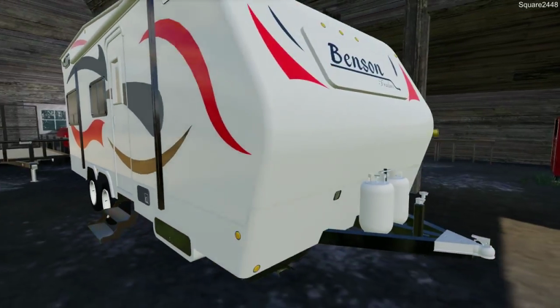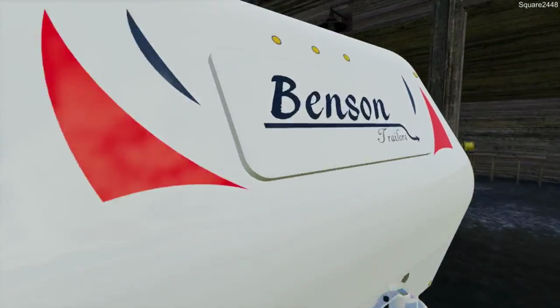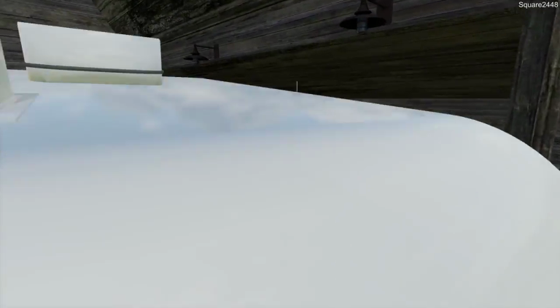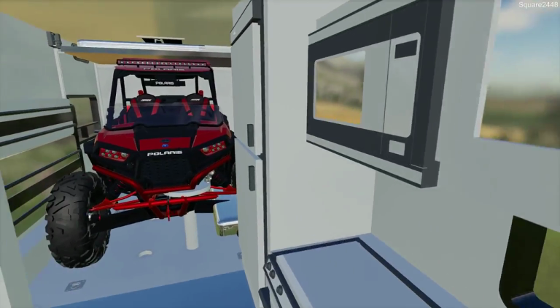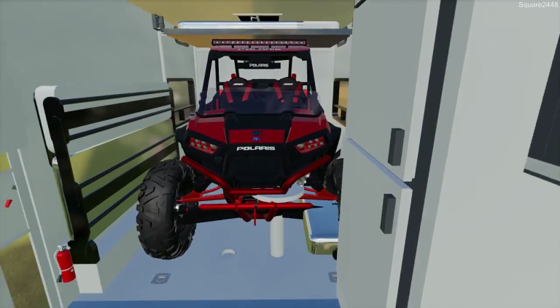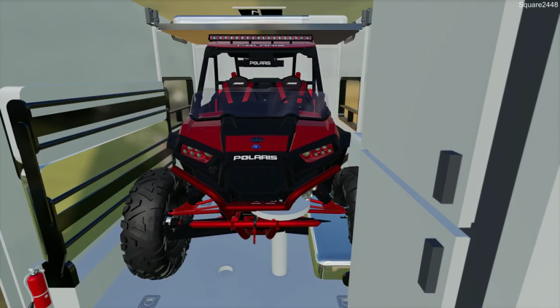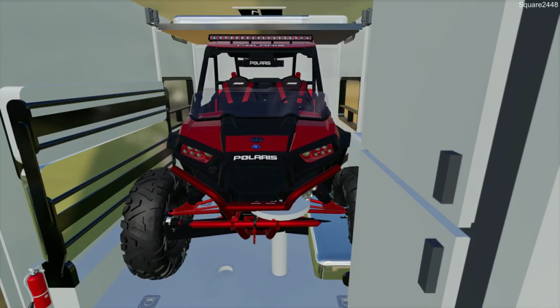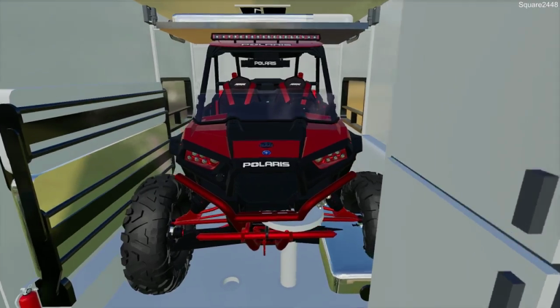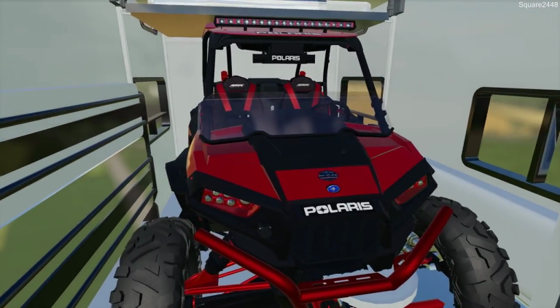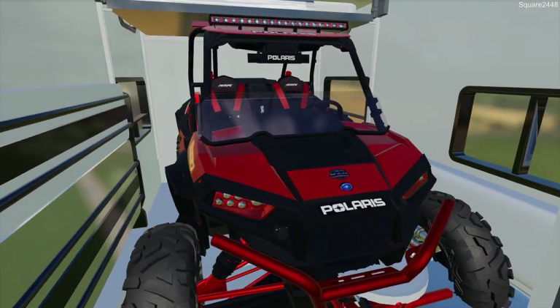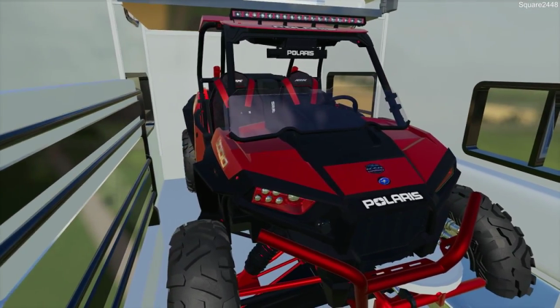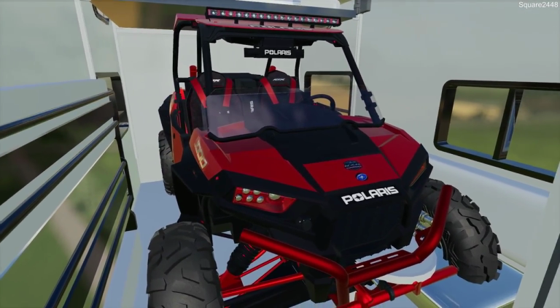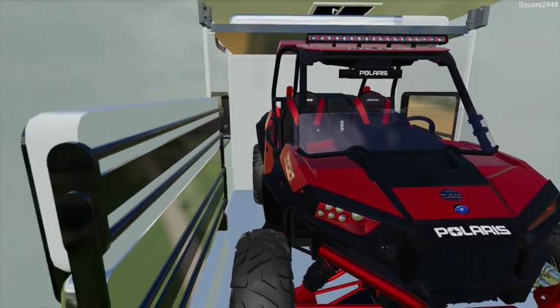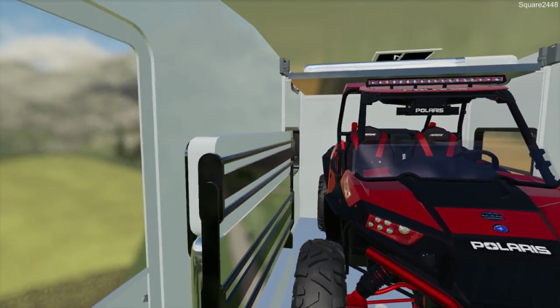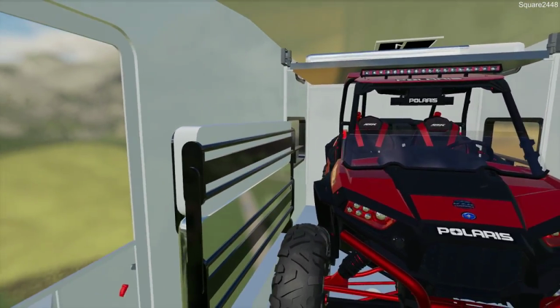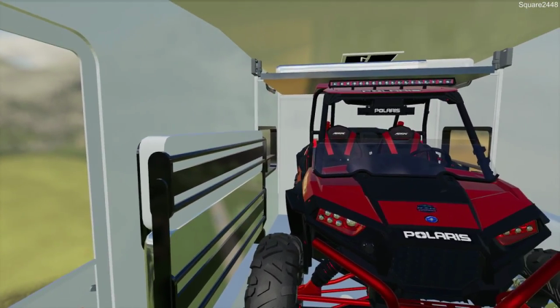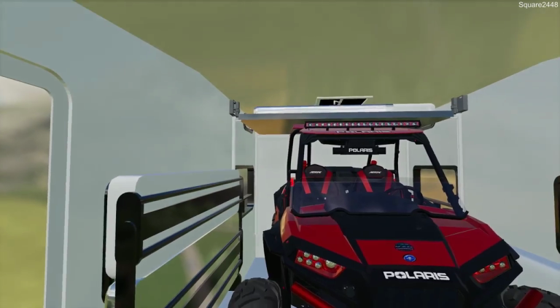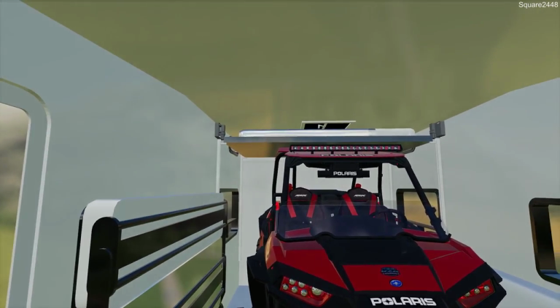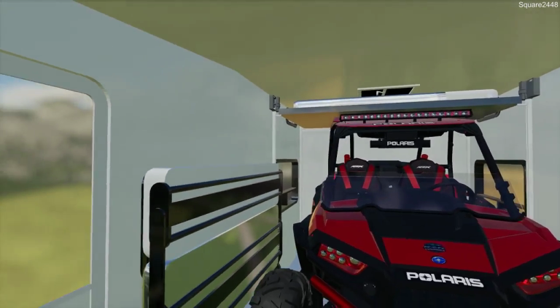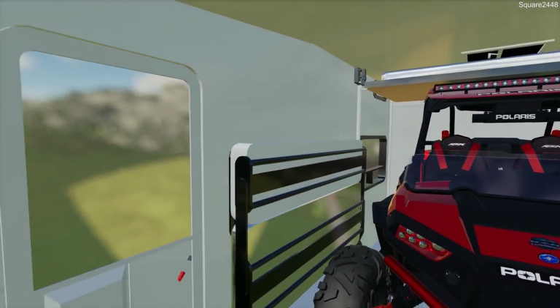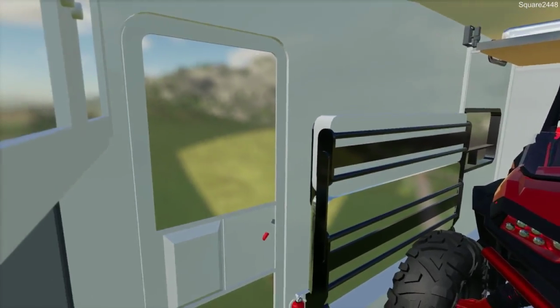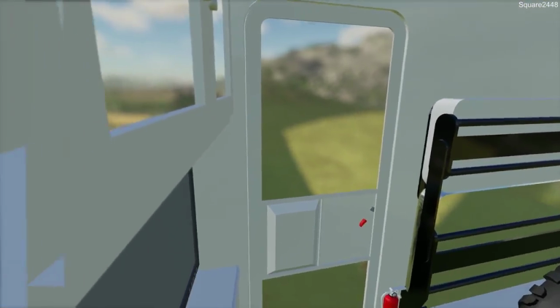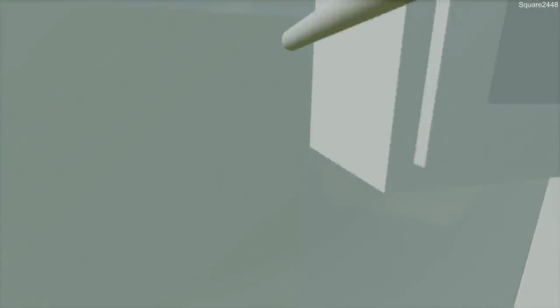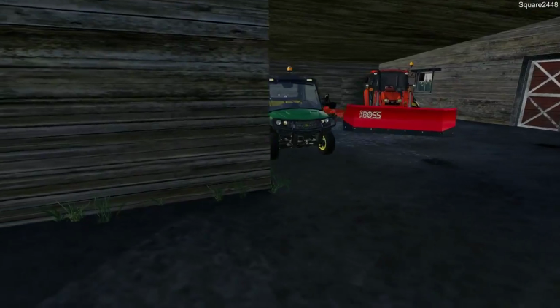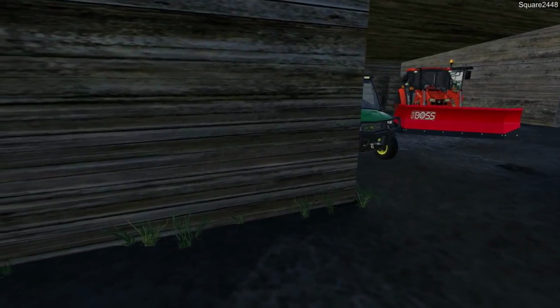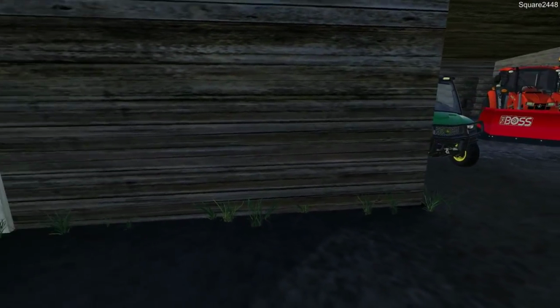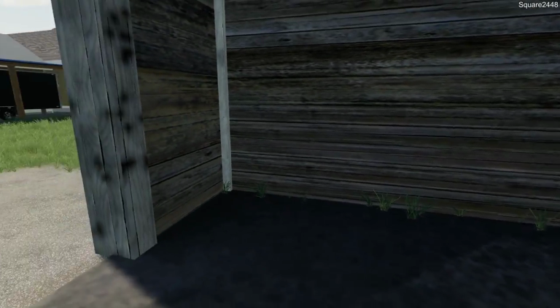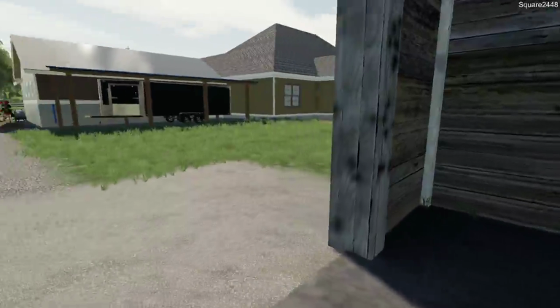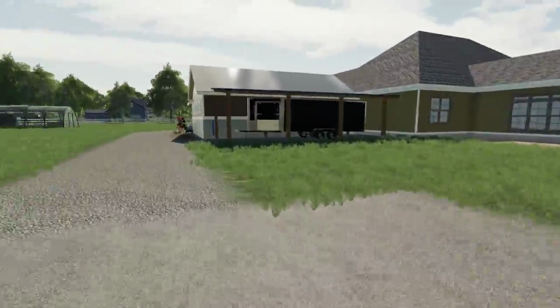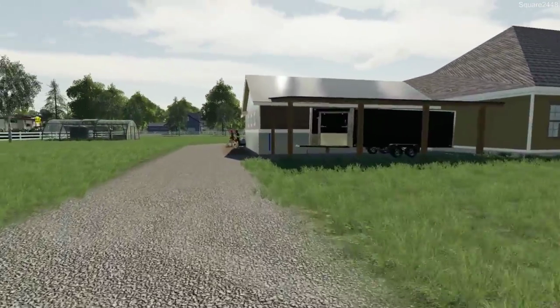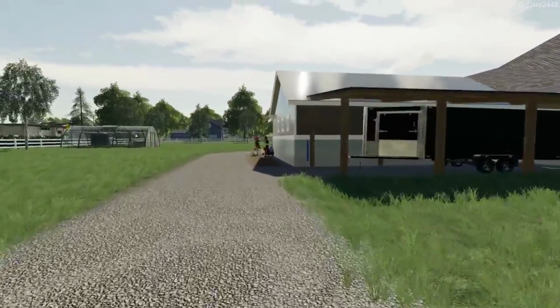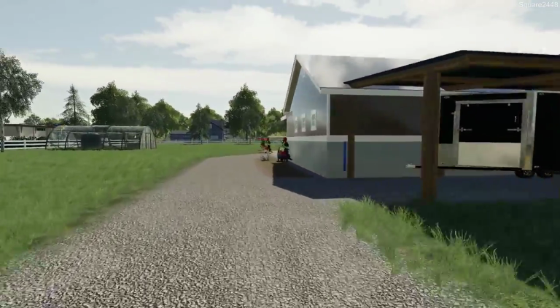We already have the players on the inside of the toy hauler — you can see the beds fold up and one slides up too. It's so cool that everything fits pretty well. We have a fully working toy hauler, so let's hop in the Duramax and head on out.